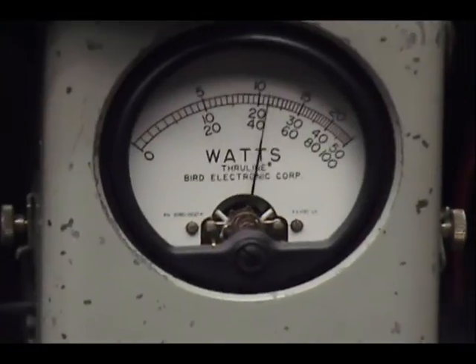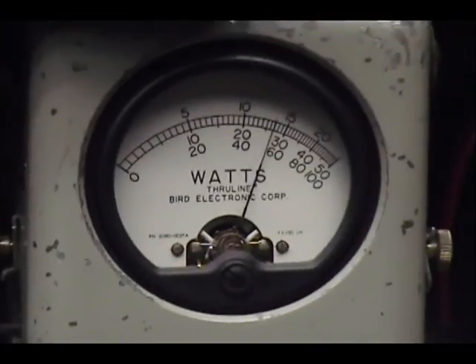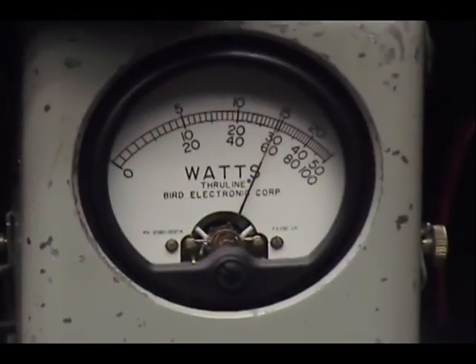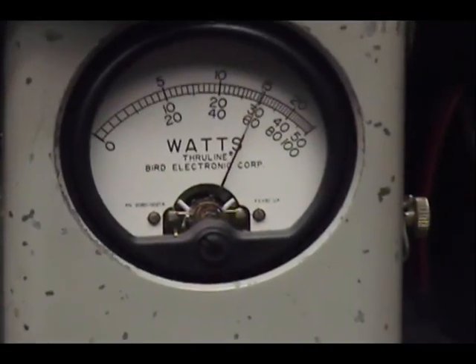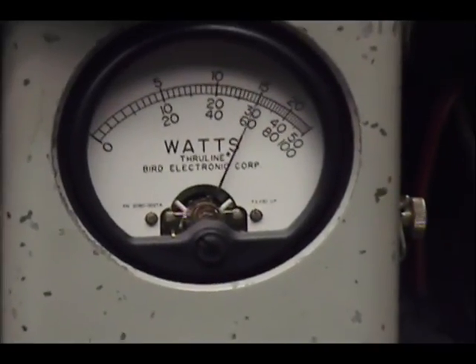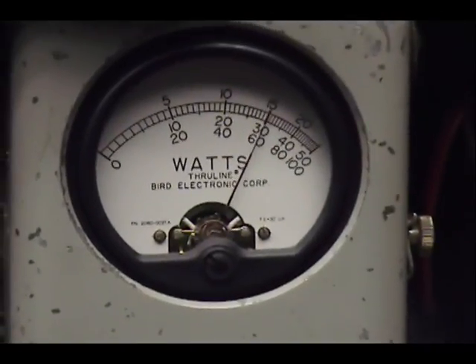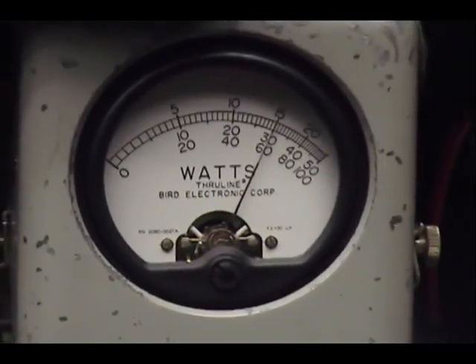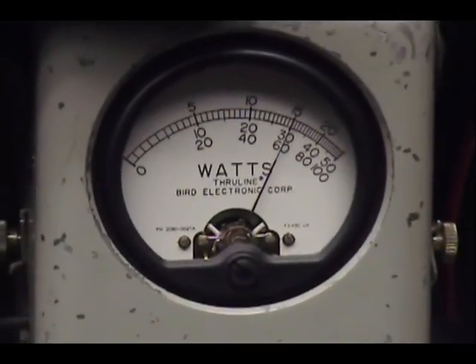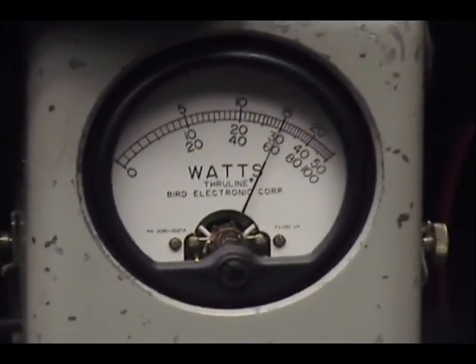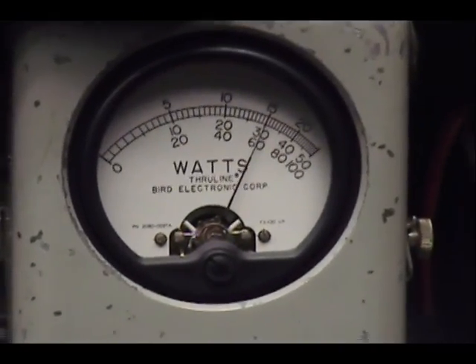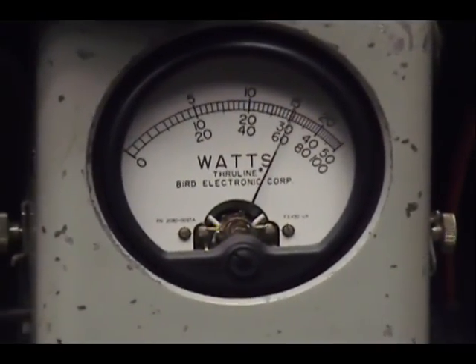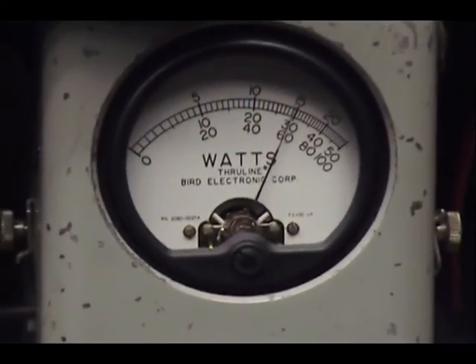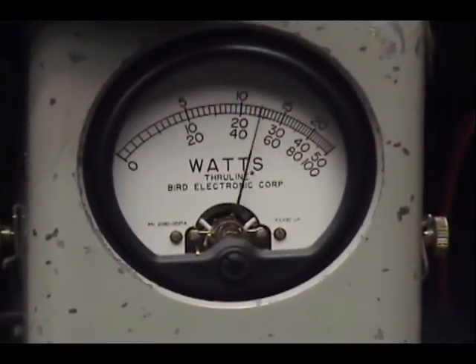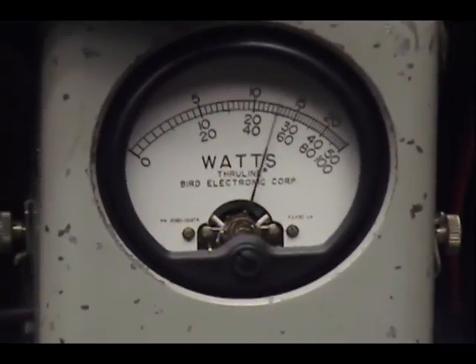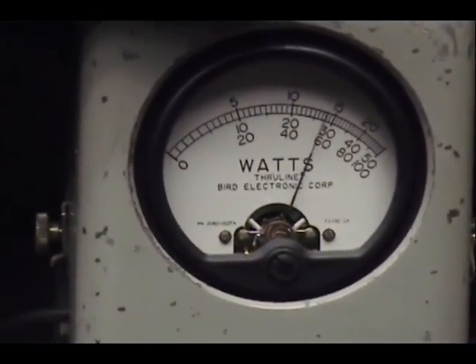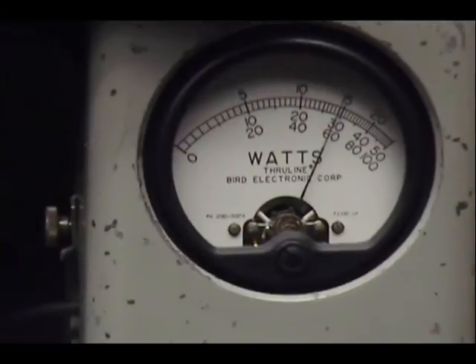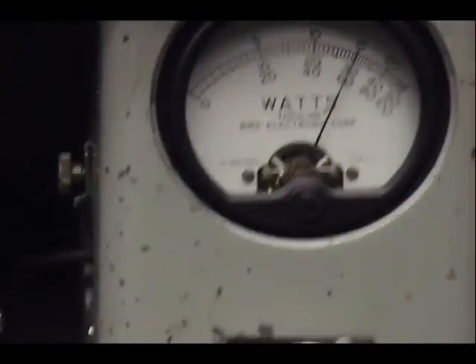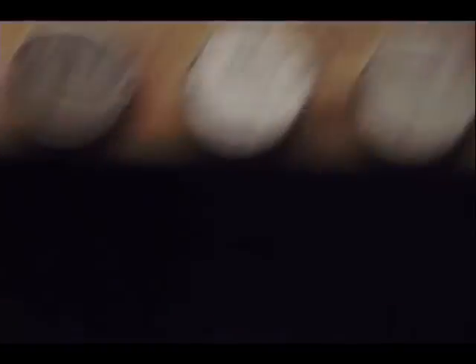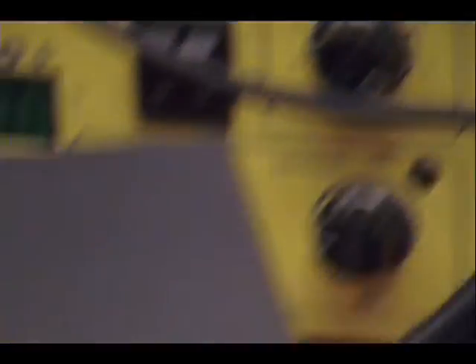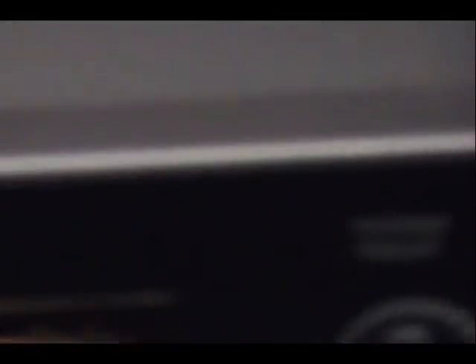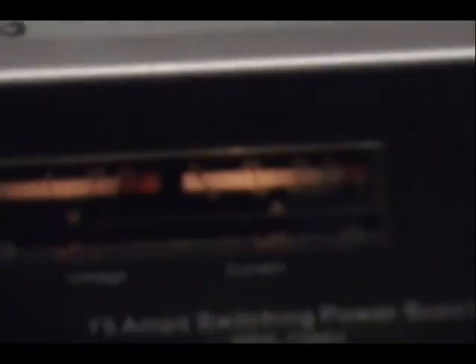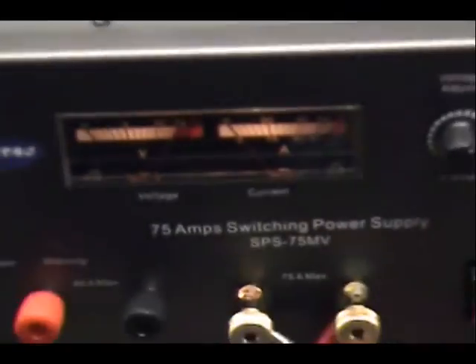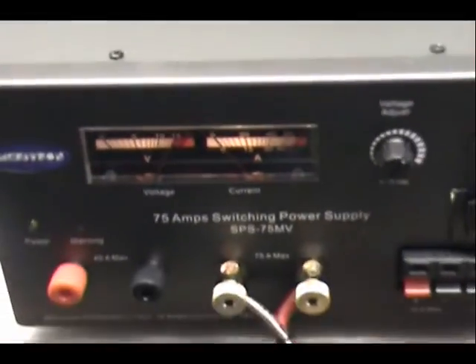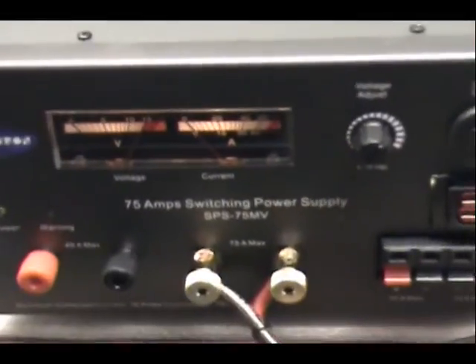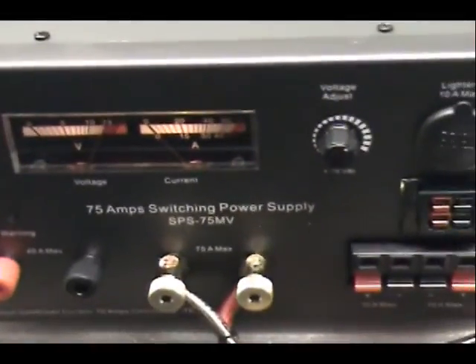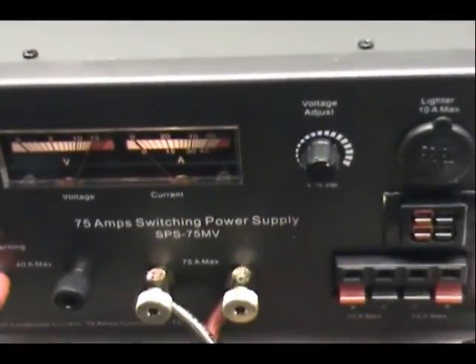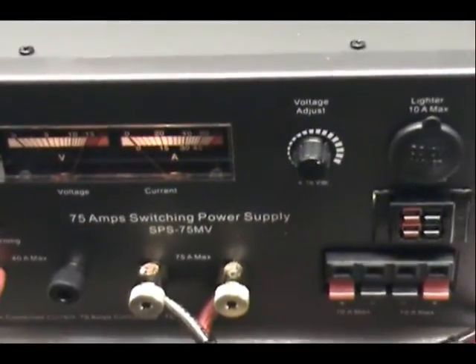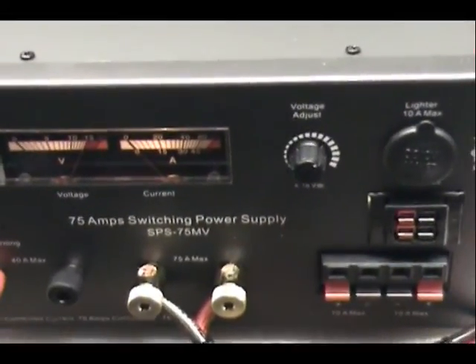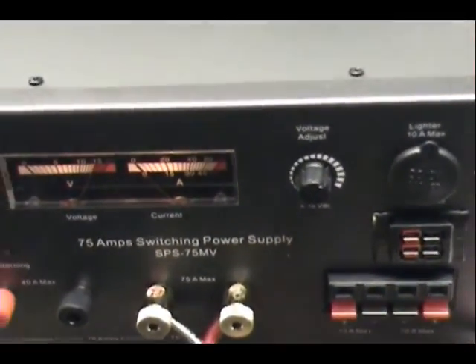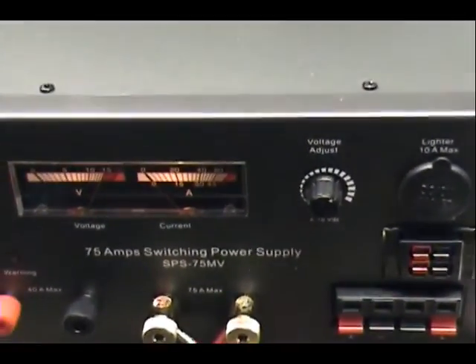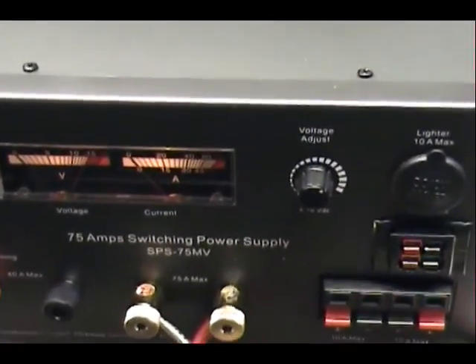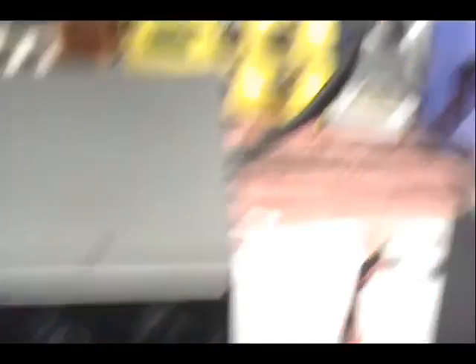Audio check, one two three four five. Now we have voltage control right here, so I've got it up to a good 14 and a half, almost 15 volts.